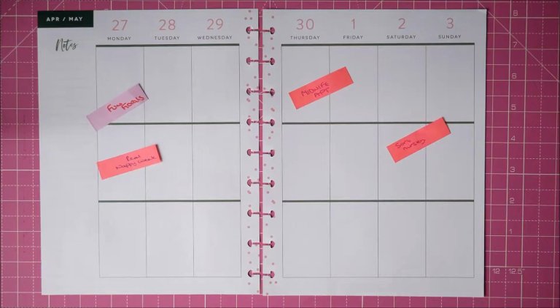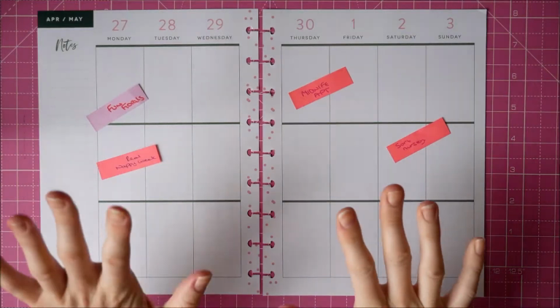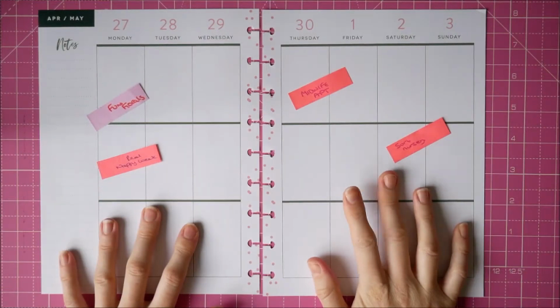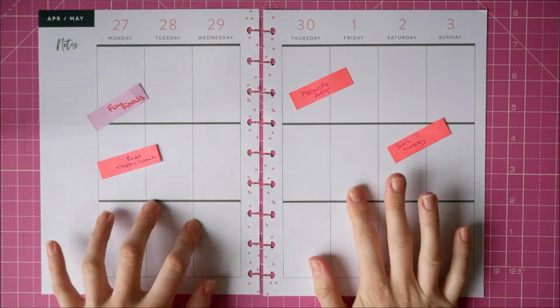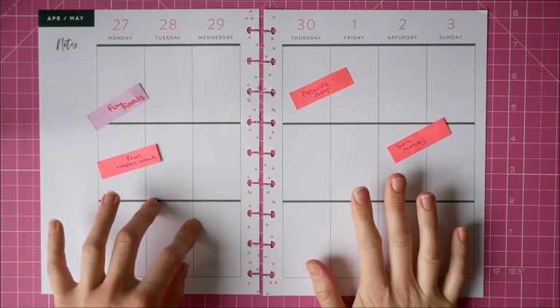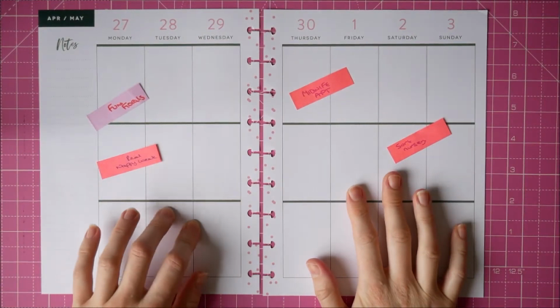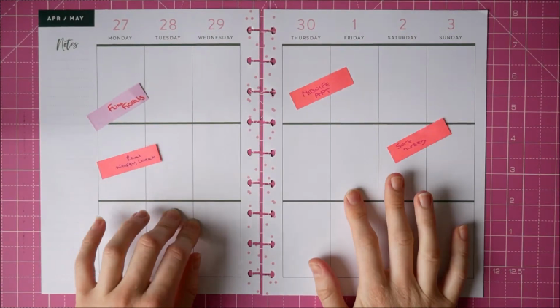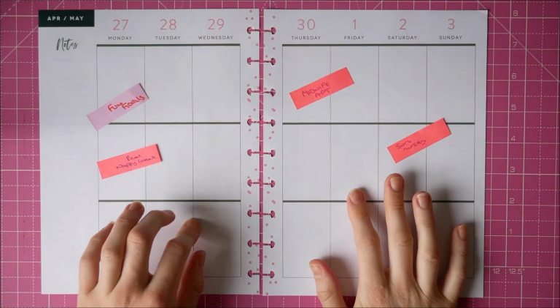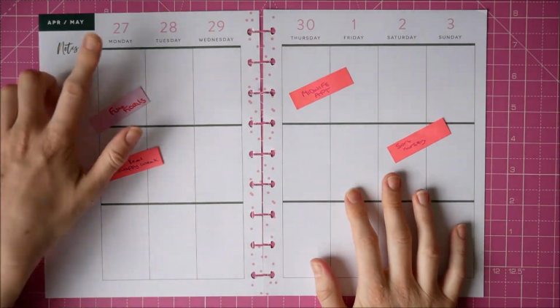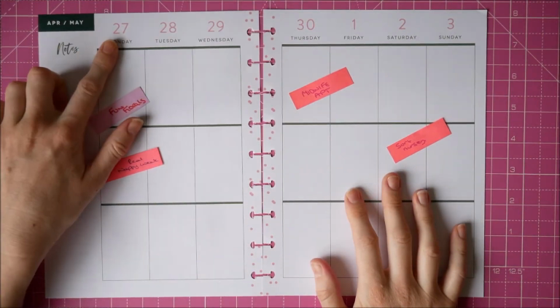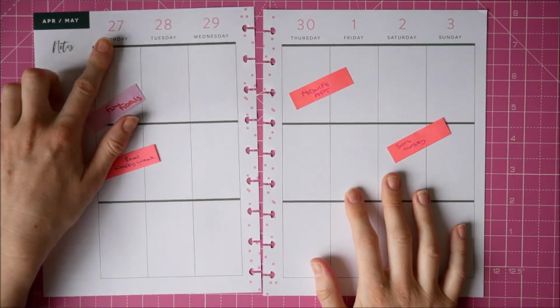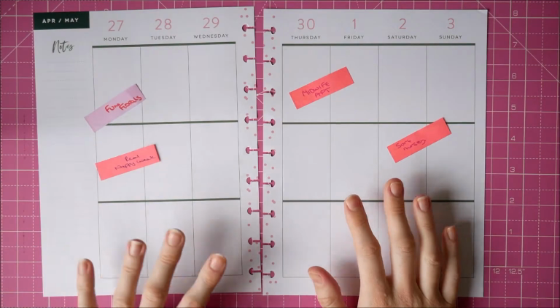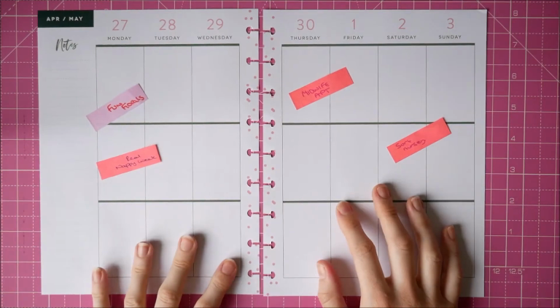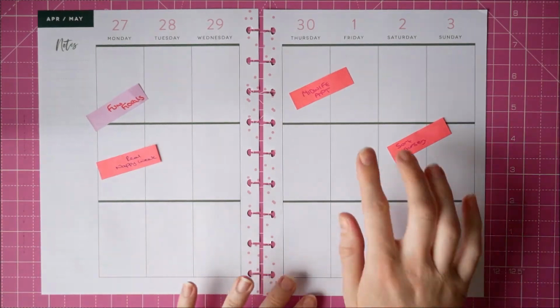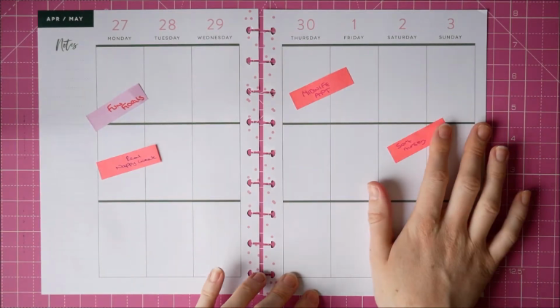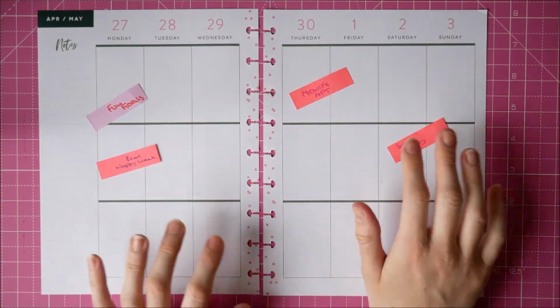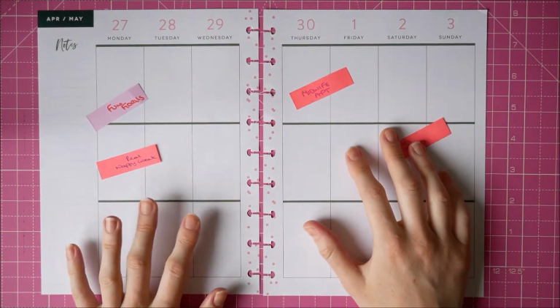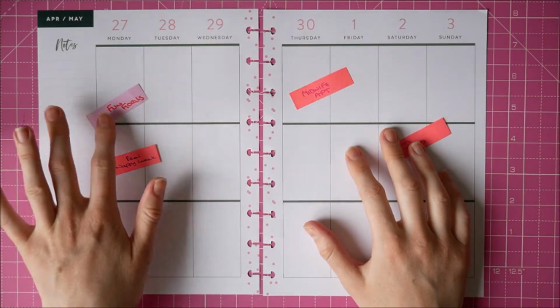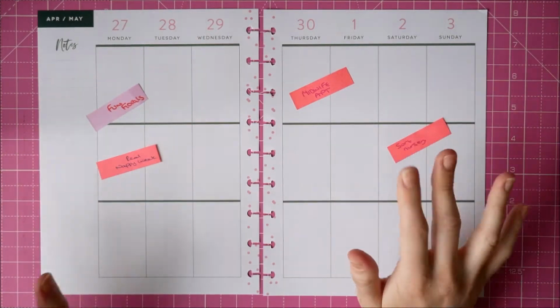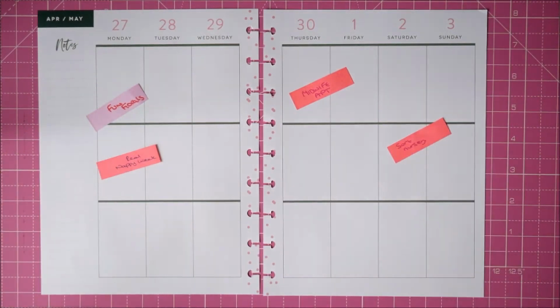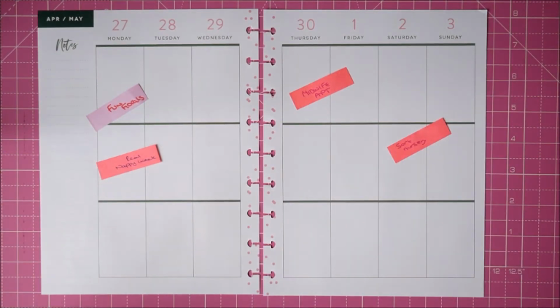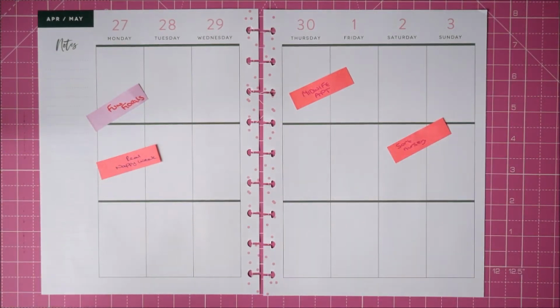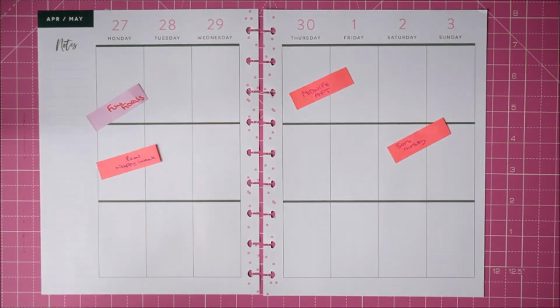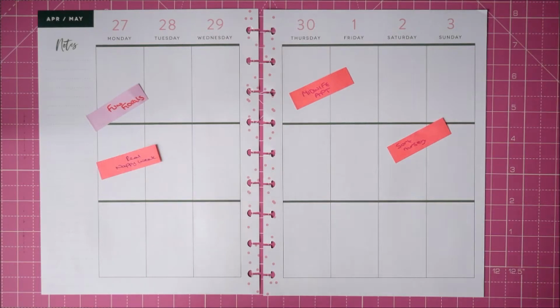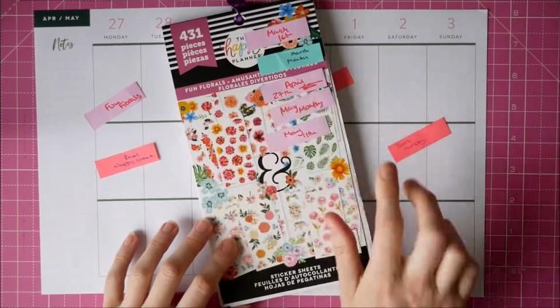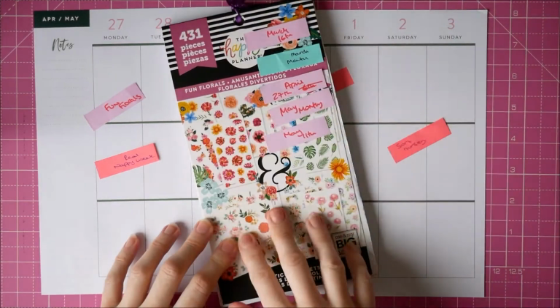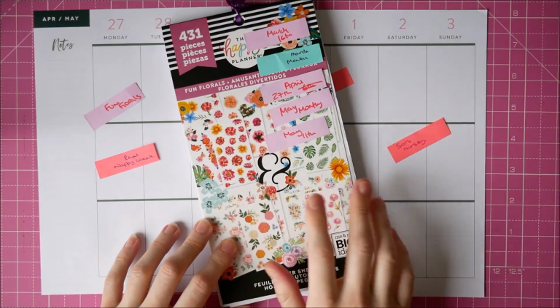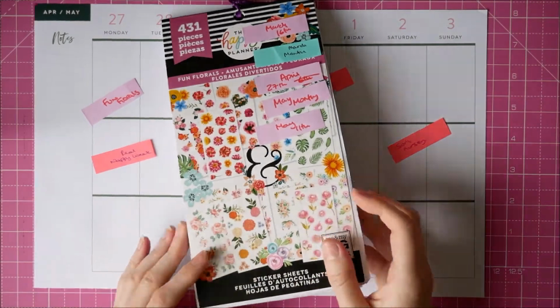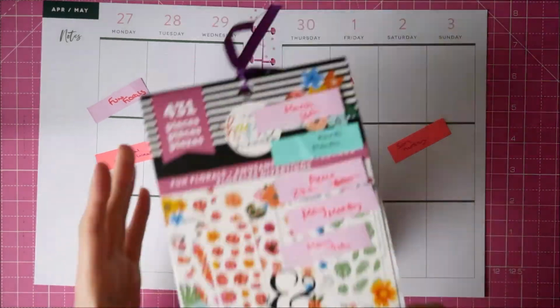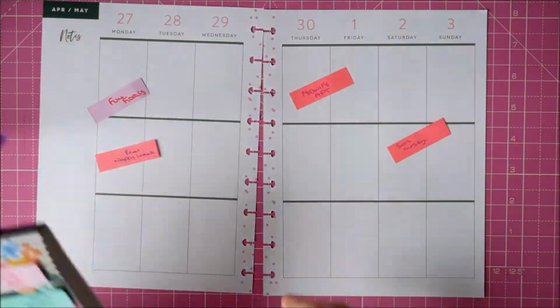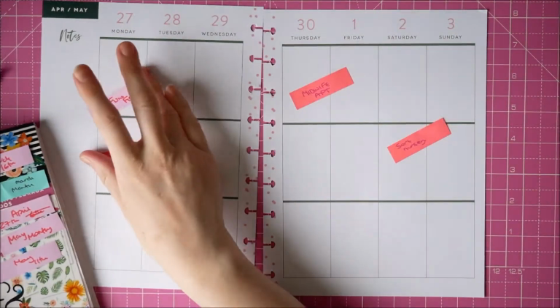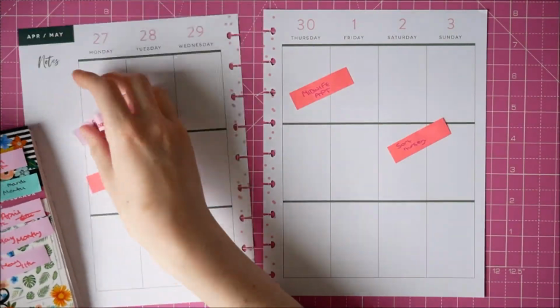Hi everyone, I'm back with another plan with me for the 27th of April in my classic happy planner. This week I'm using my fun florals sticker book to make a change from the squad life stickers.